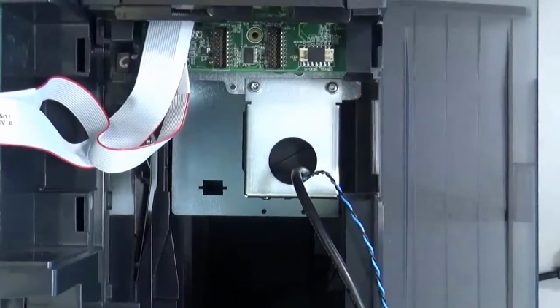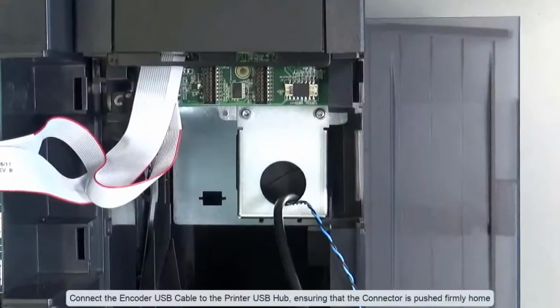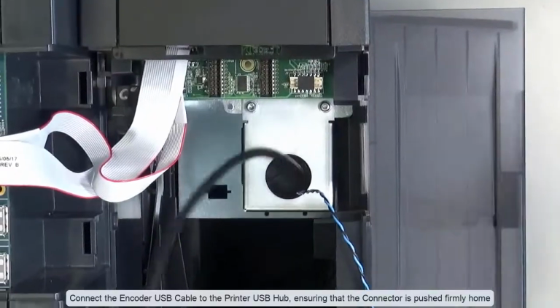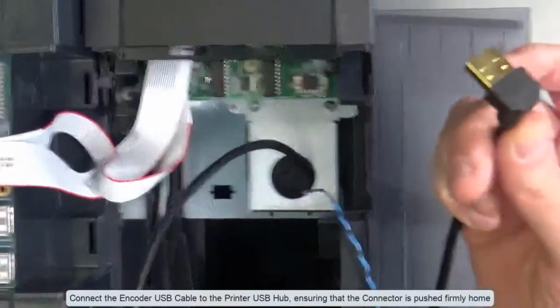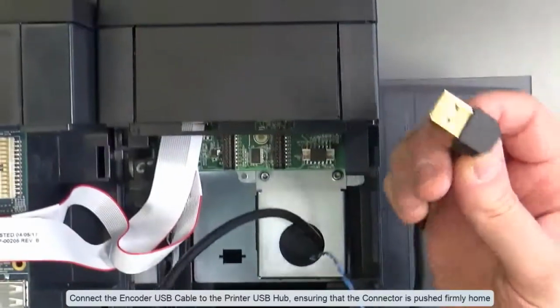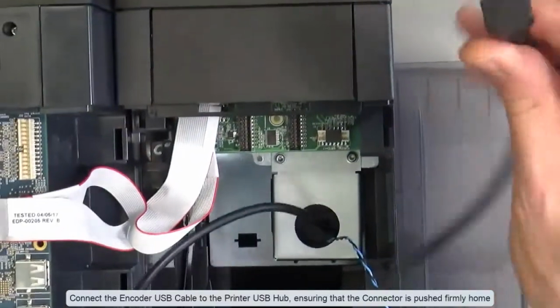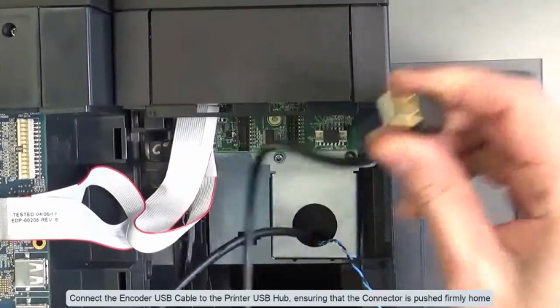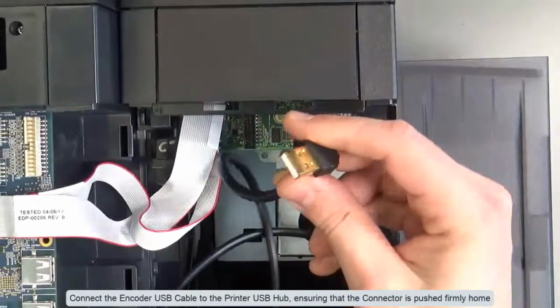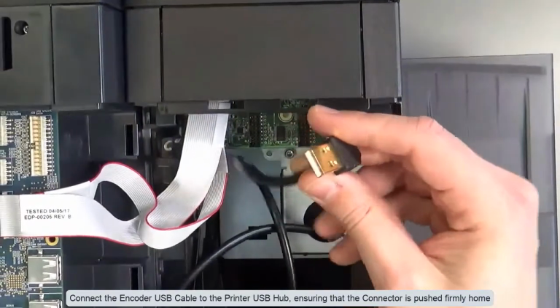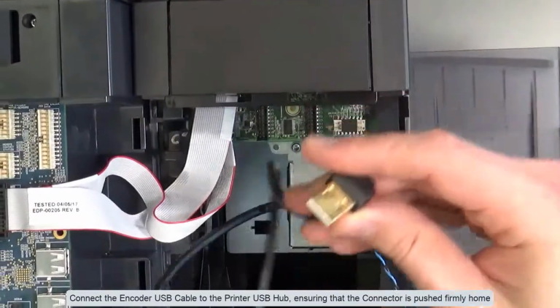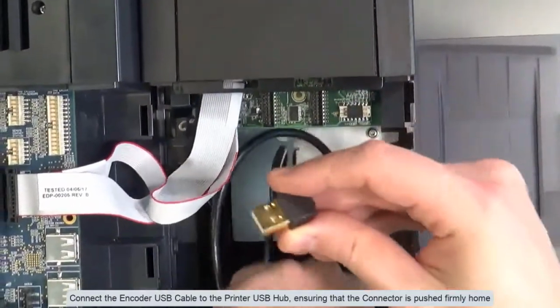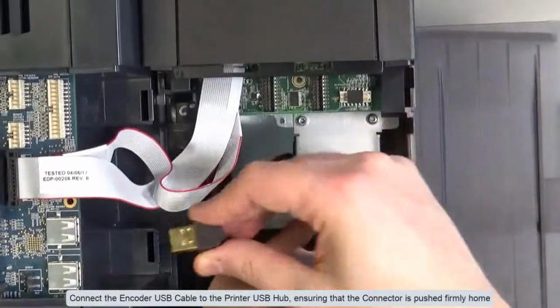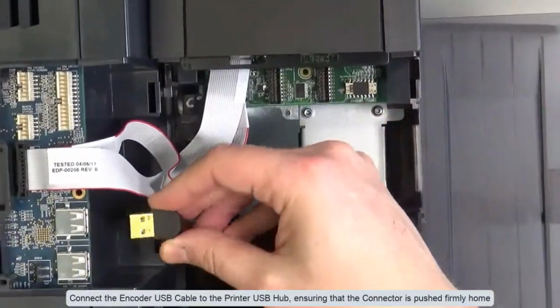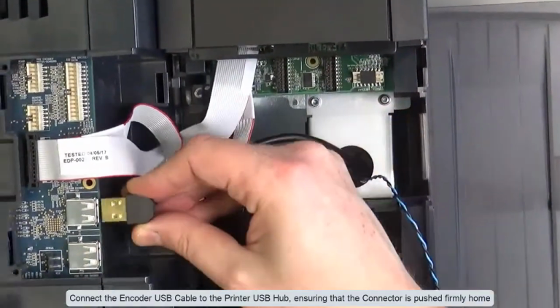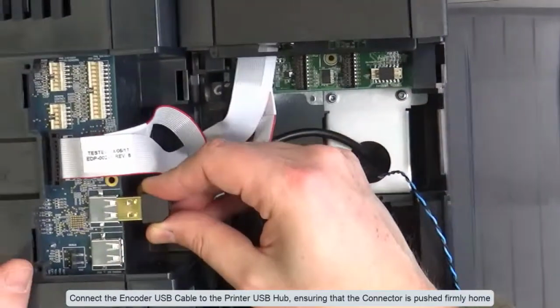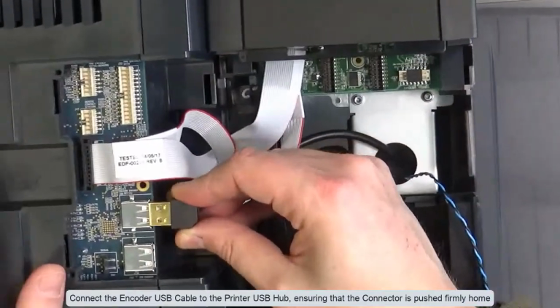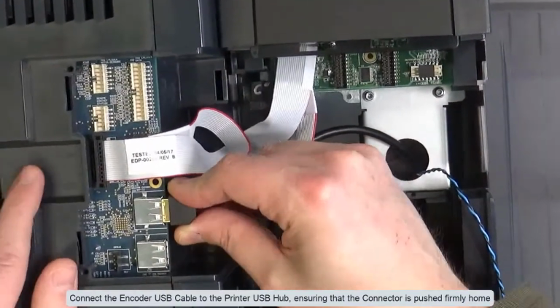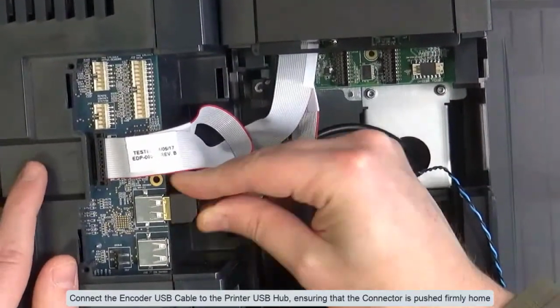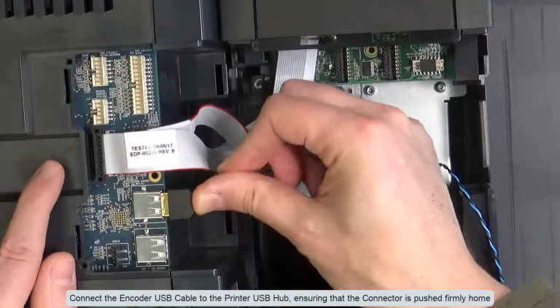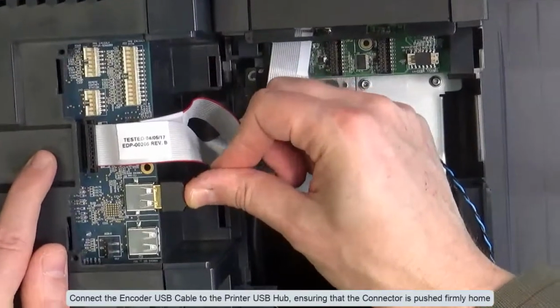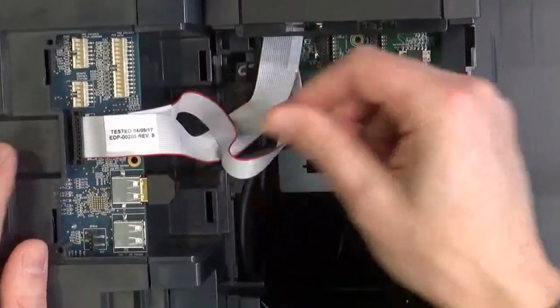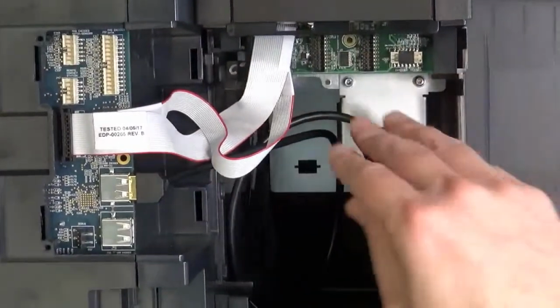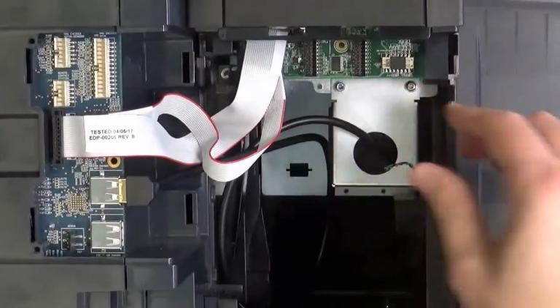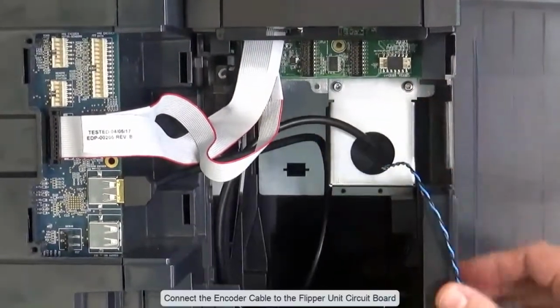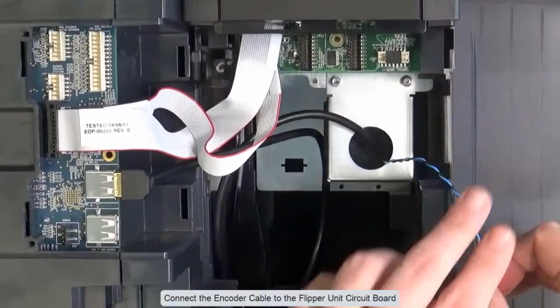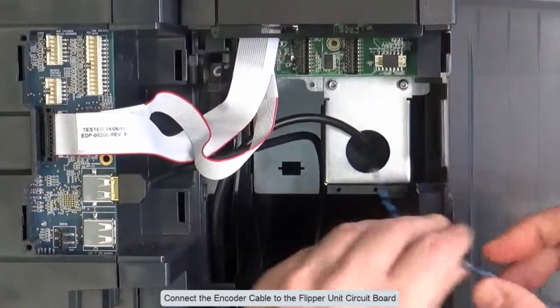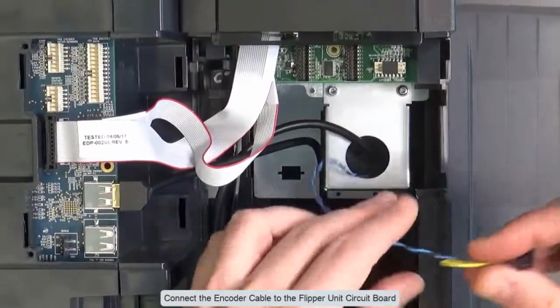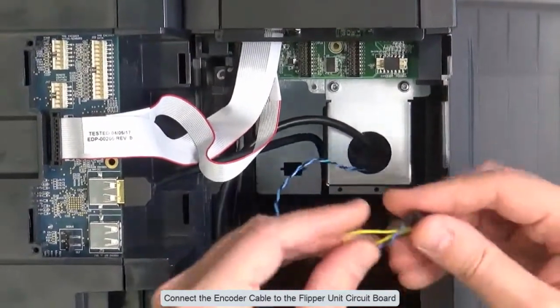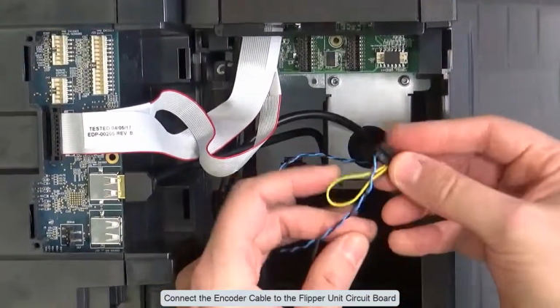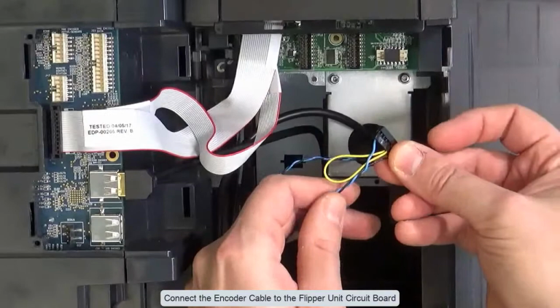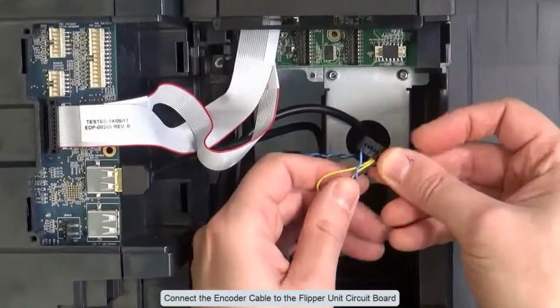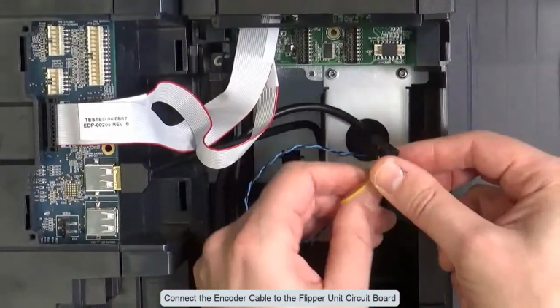Connect the encoder USB cable to the printer USB hub, ensuring that the connector is pushed firmly home. Connect the encoder cable to the flipper unit circuit board.